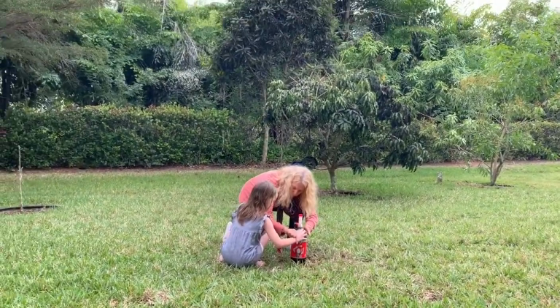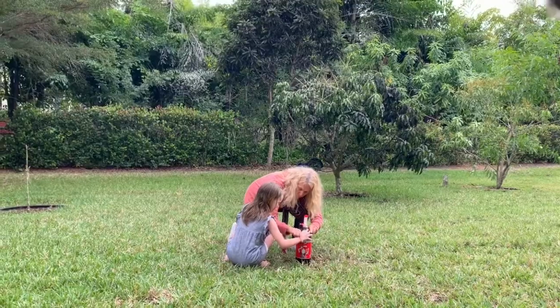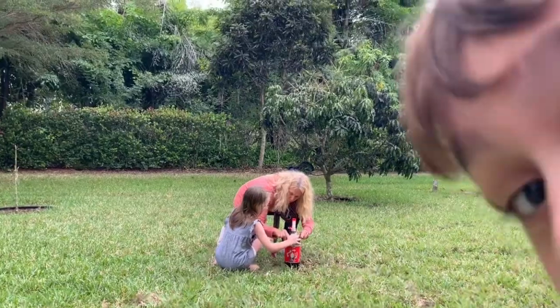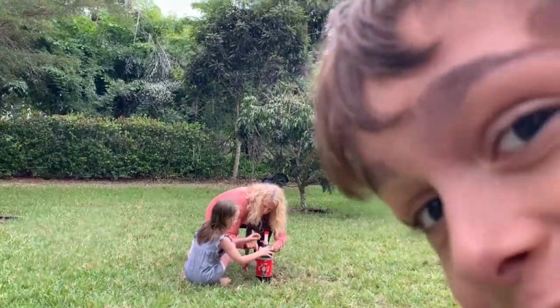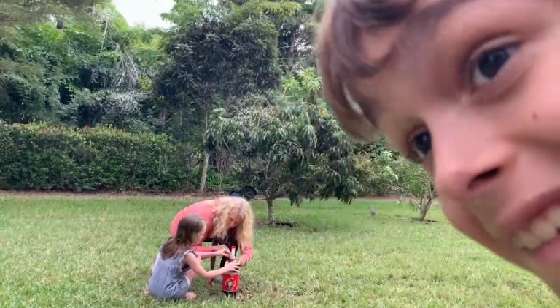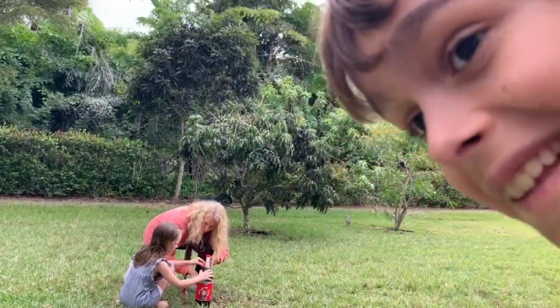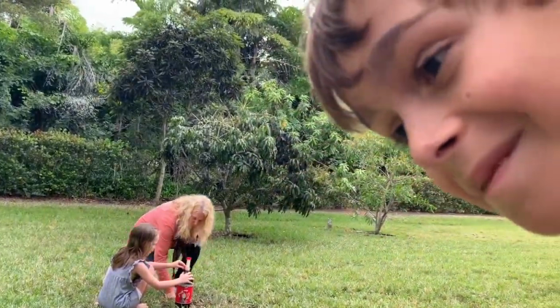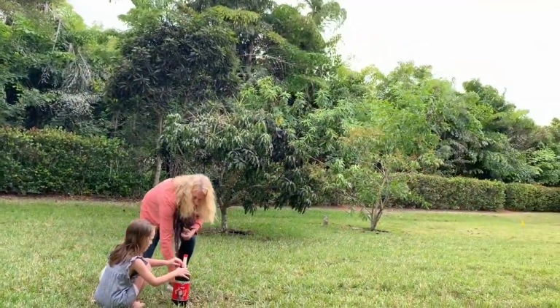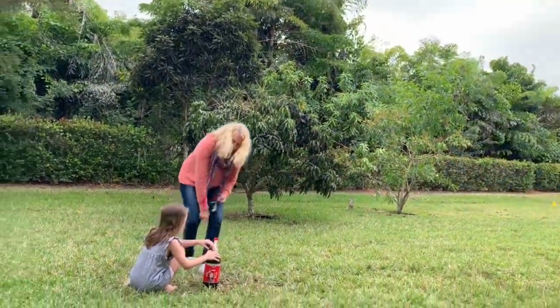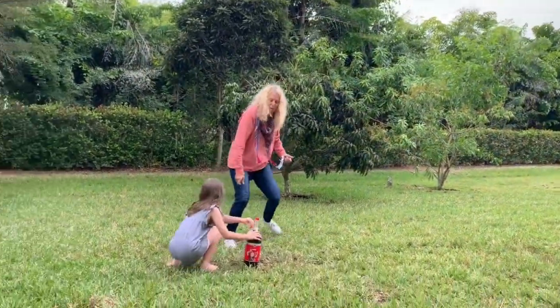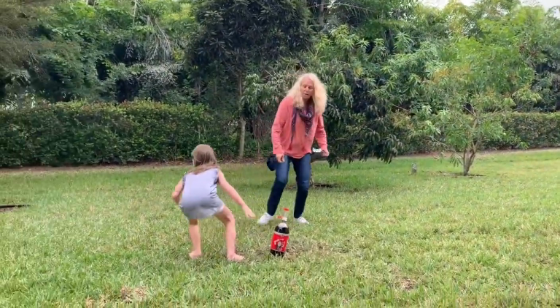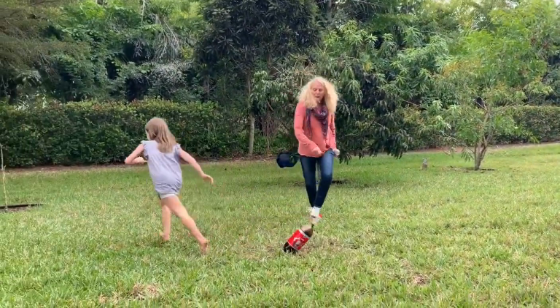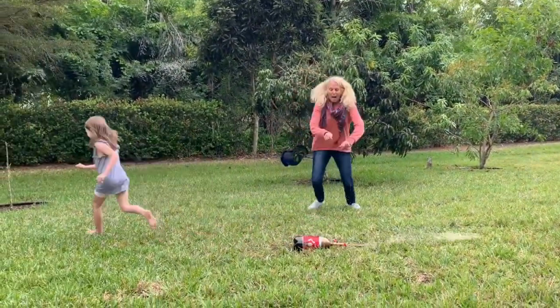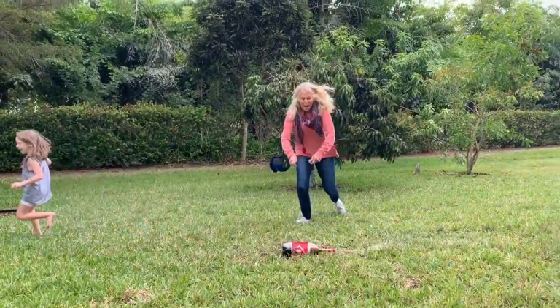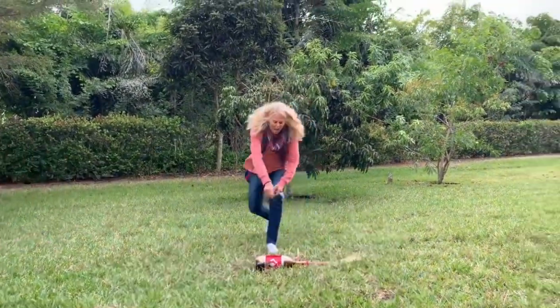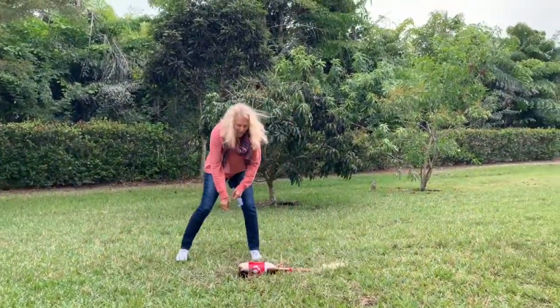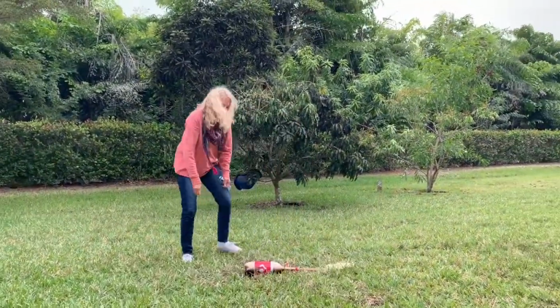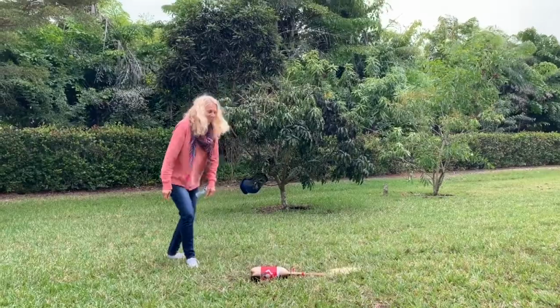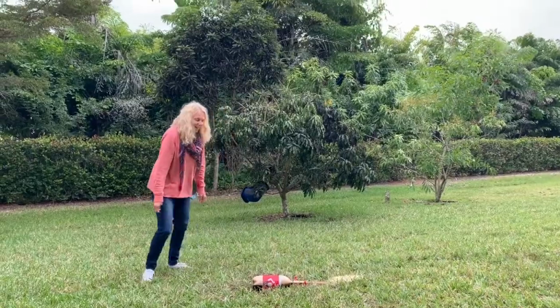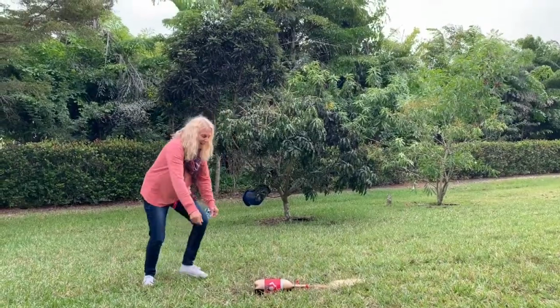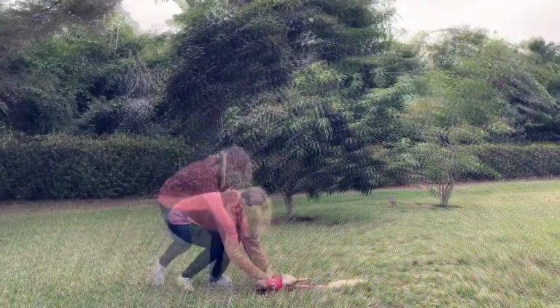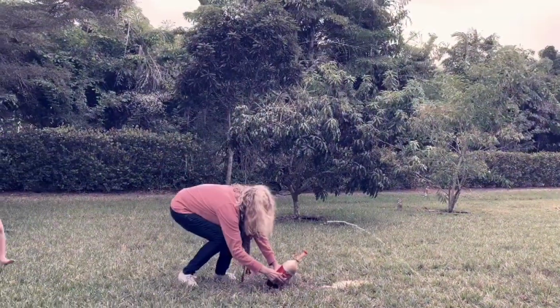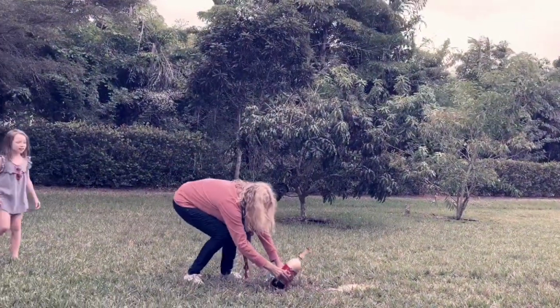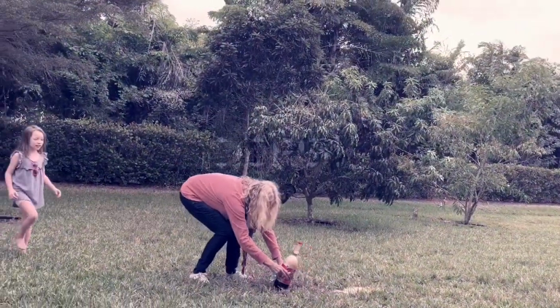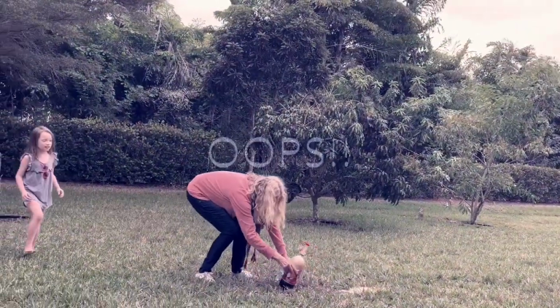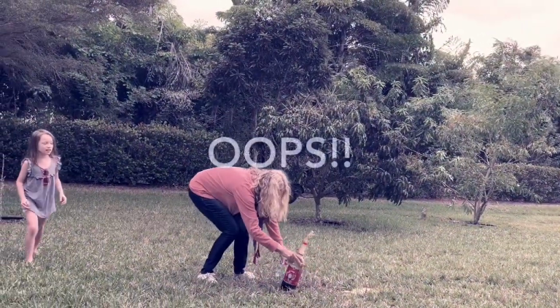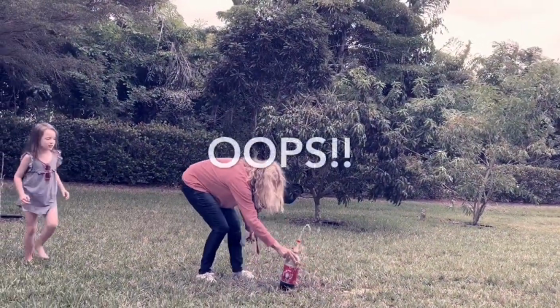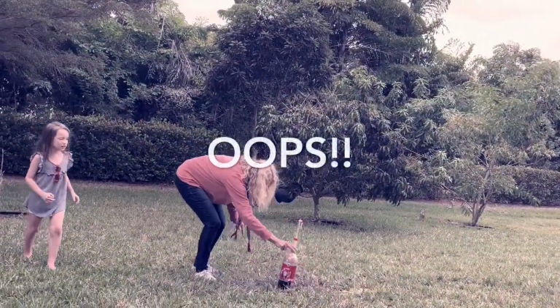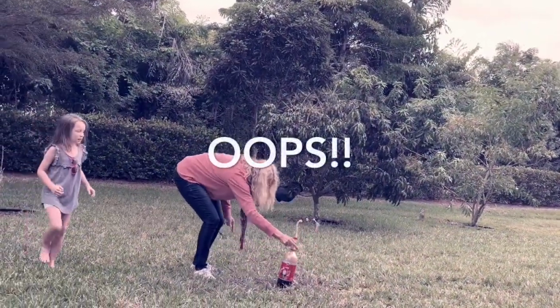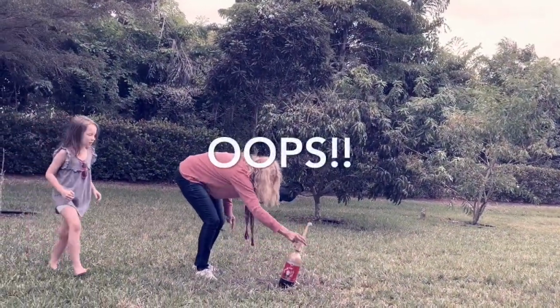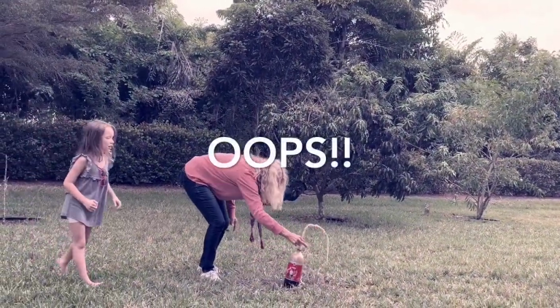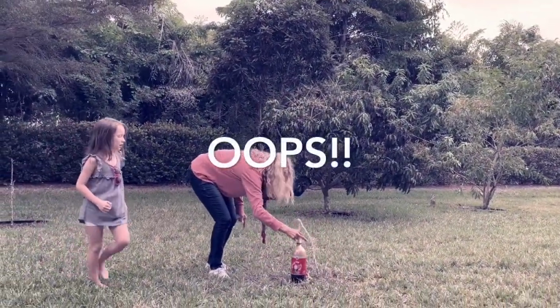Thank you for watching! Oops! Did it over by accident. That's all right, we'll do the next one. Oh, it's still squirting.